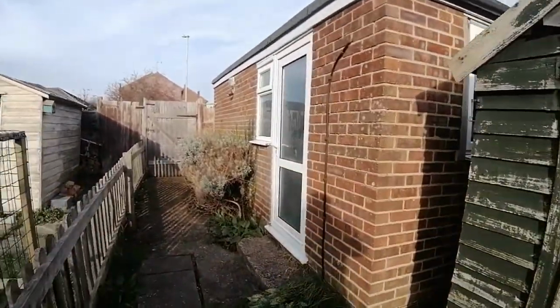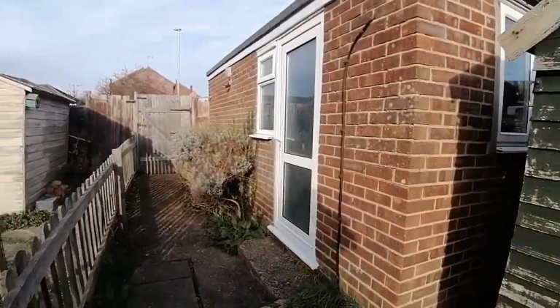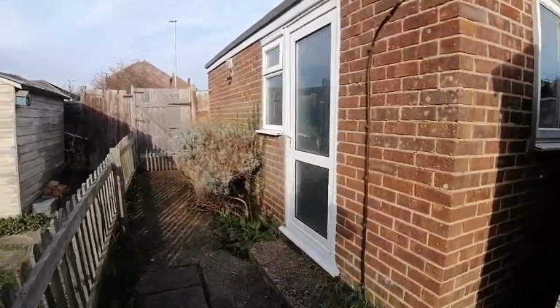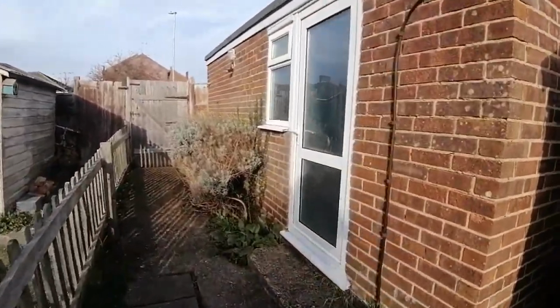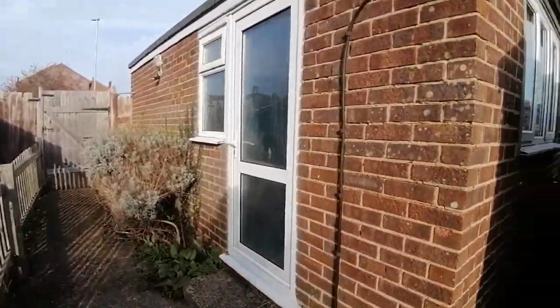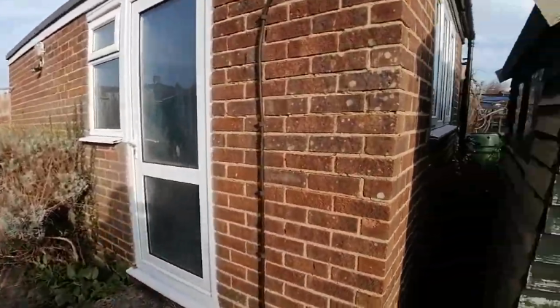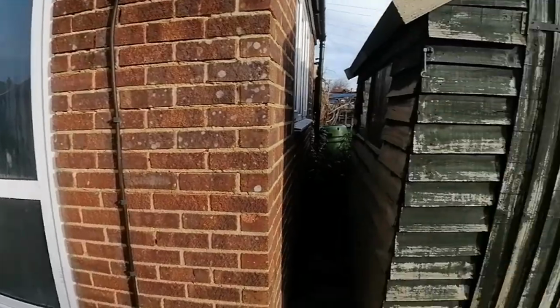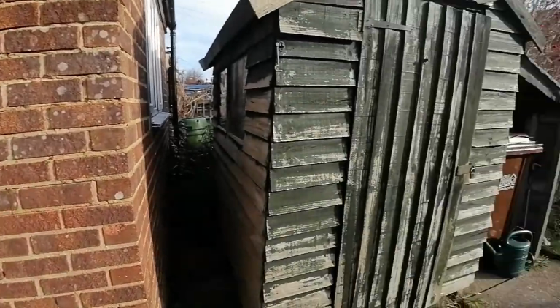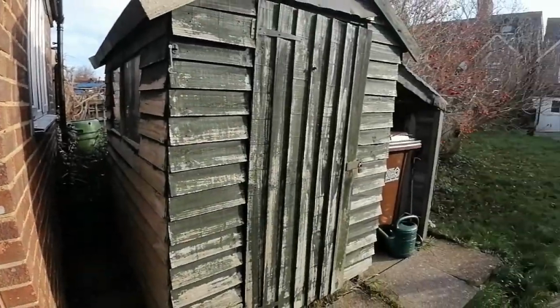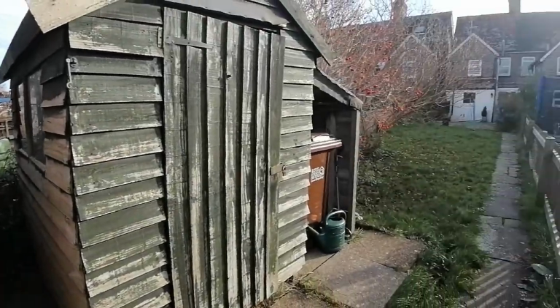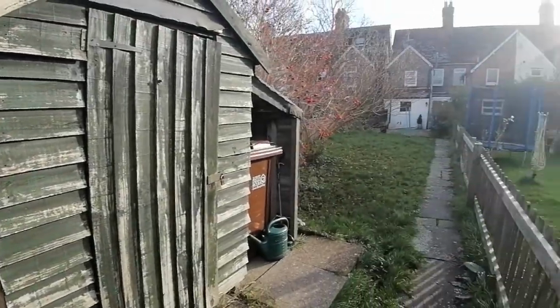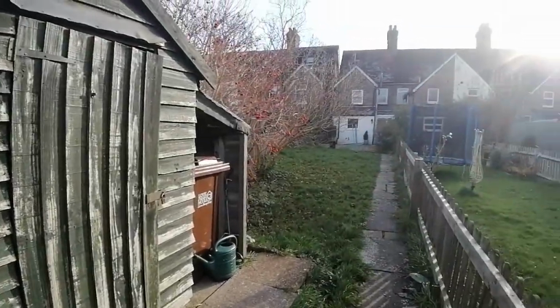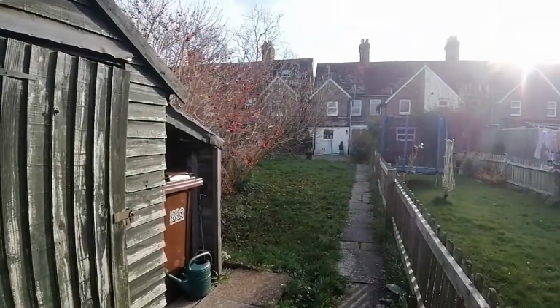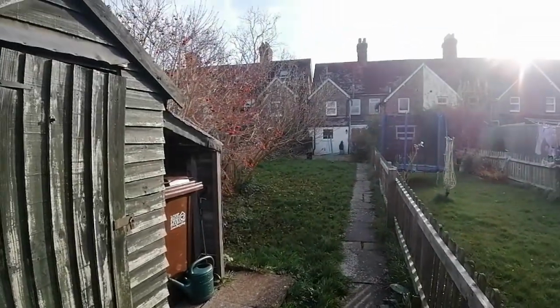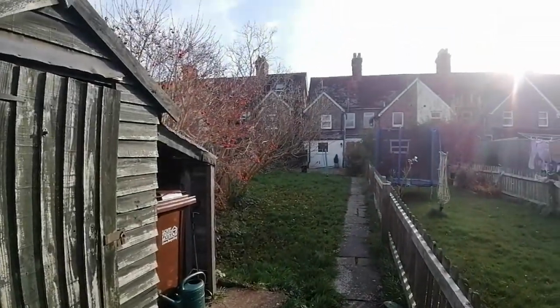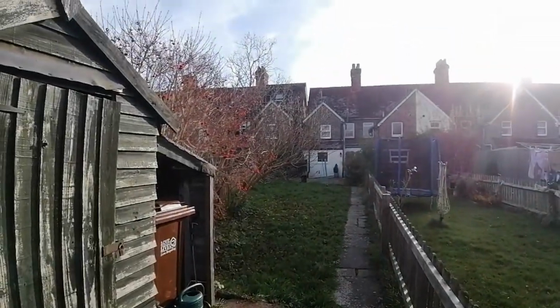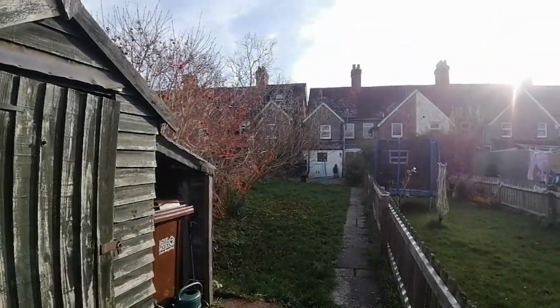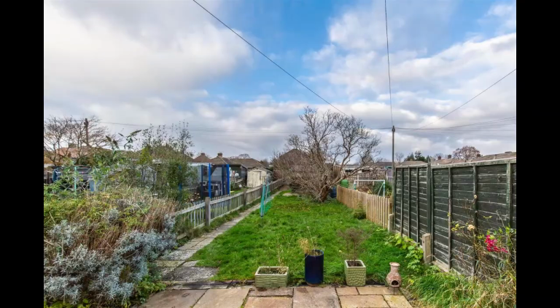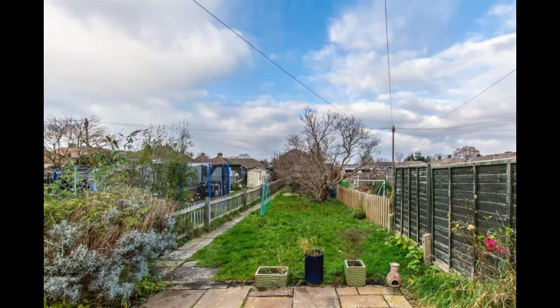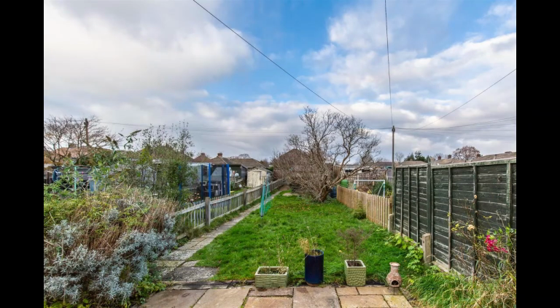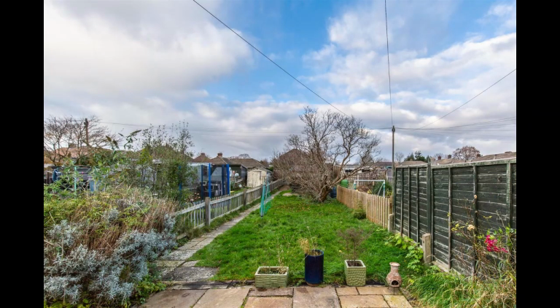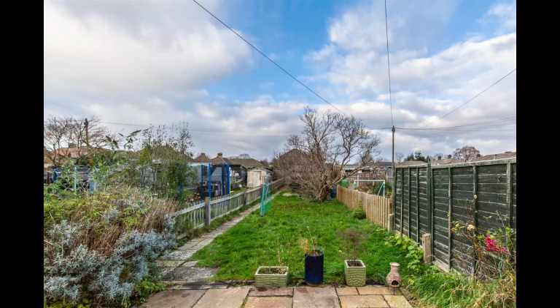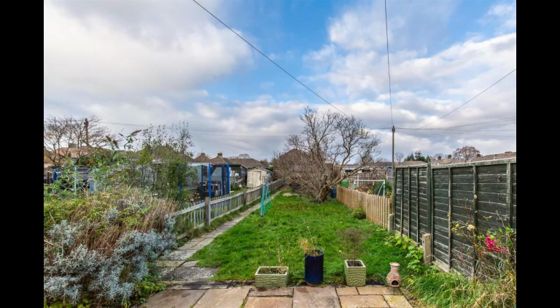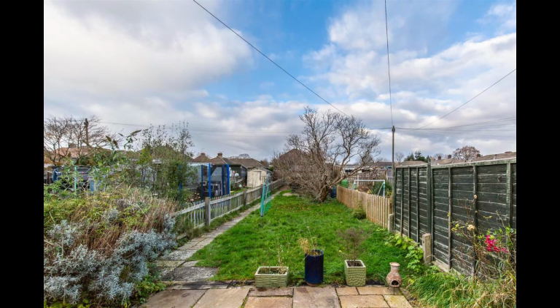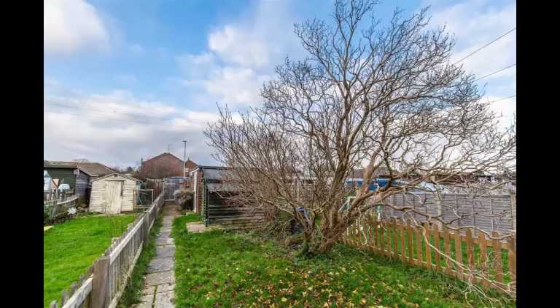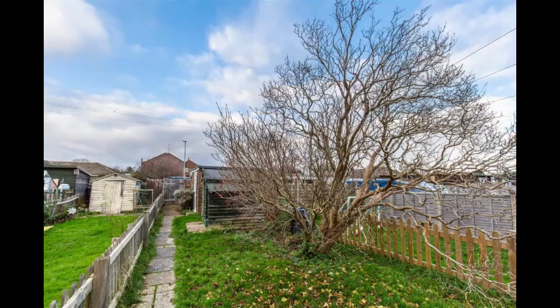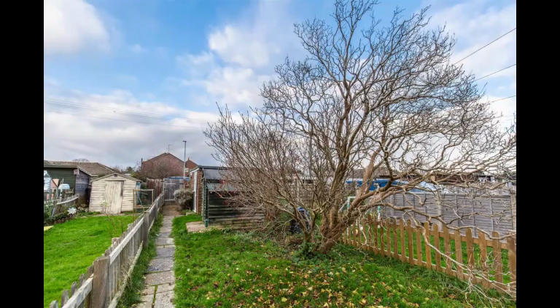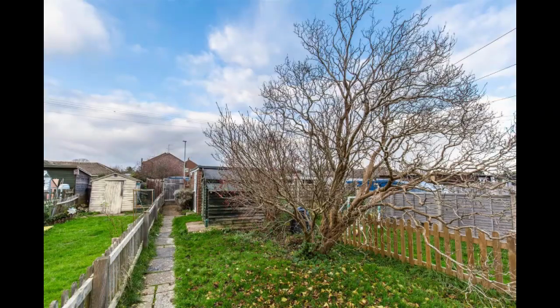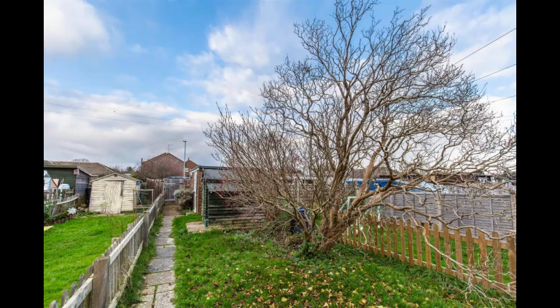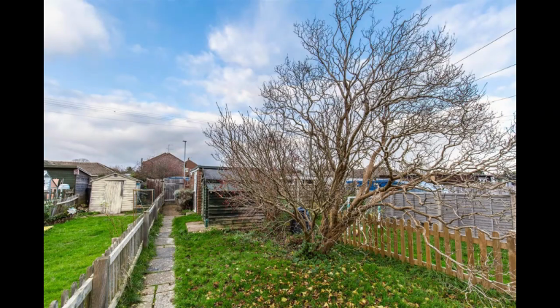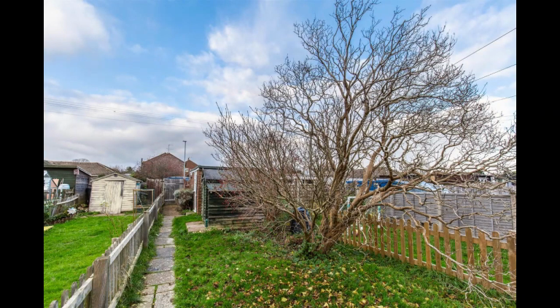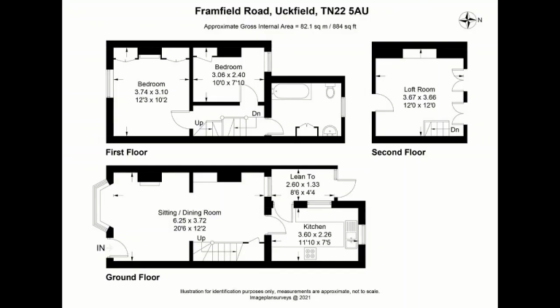So this property has a whole lot to offer. We'll show you a couple of shots of the garden and the floor plan, but if you'd like to view, call us on 01825 762132.